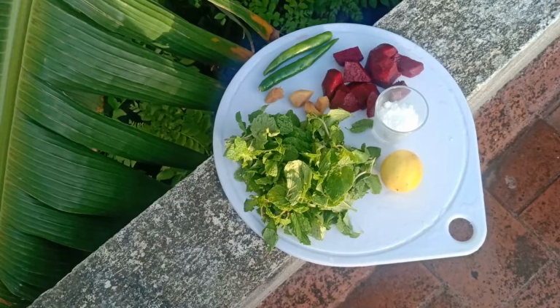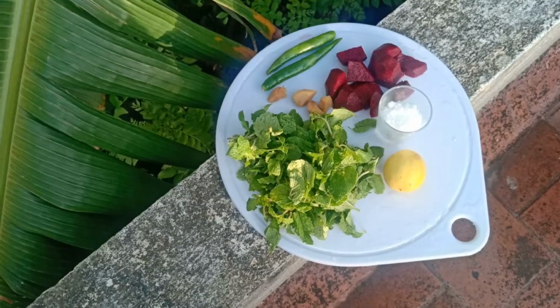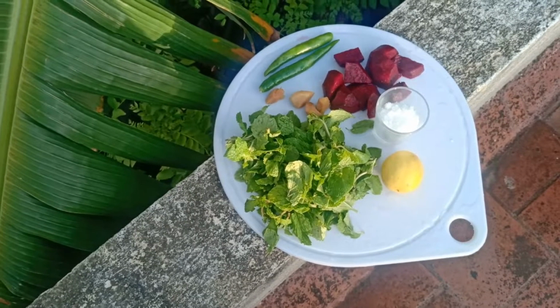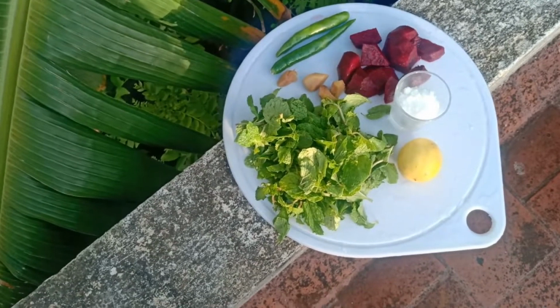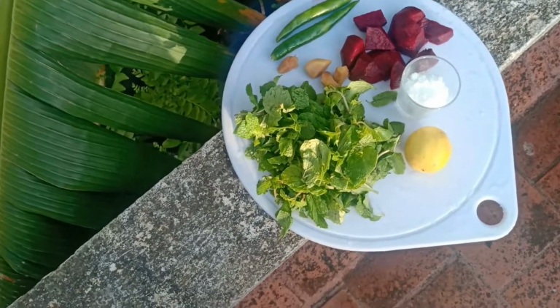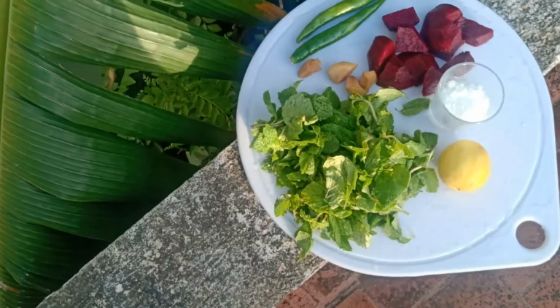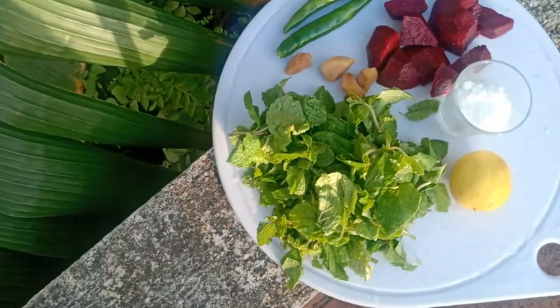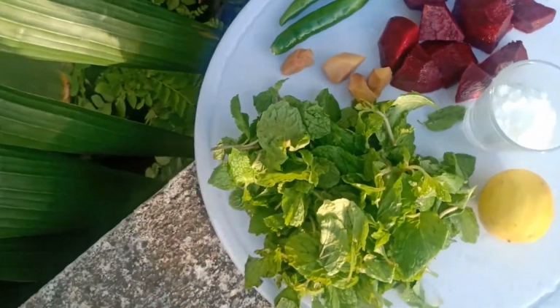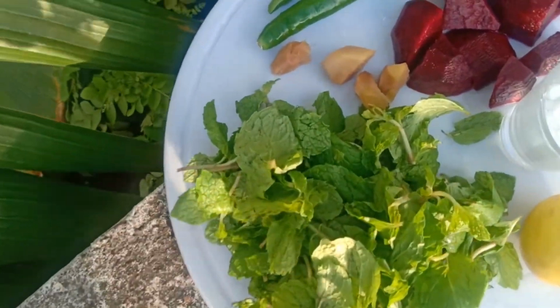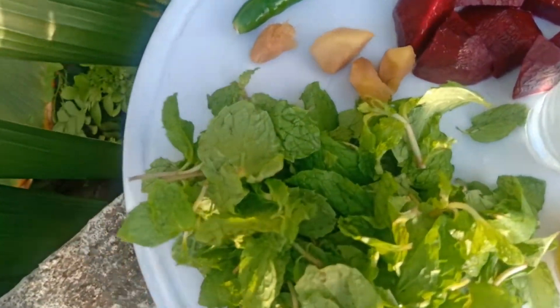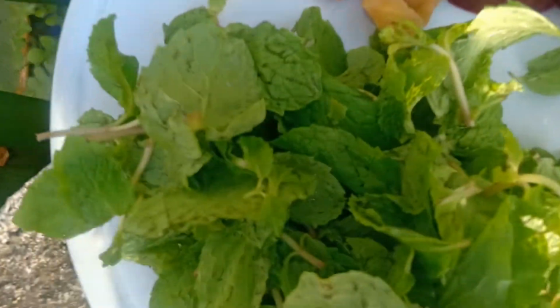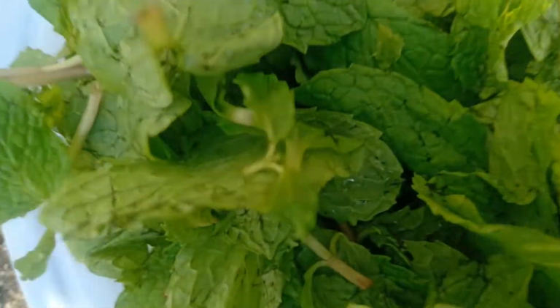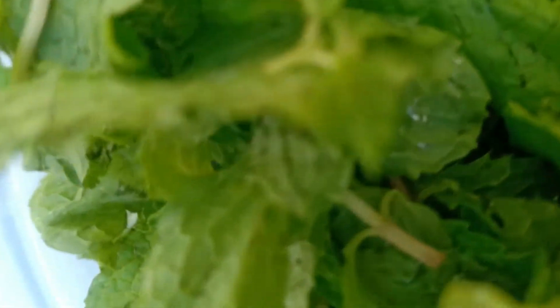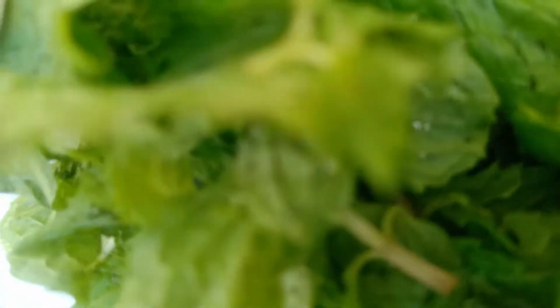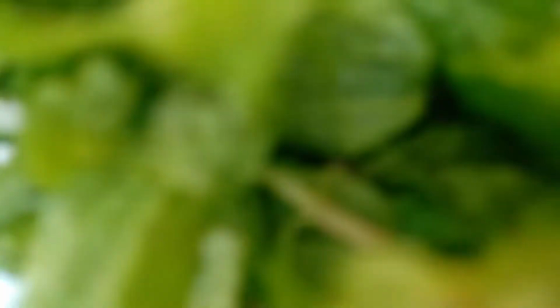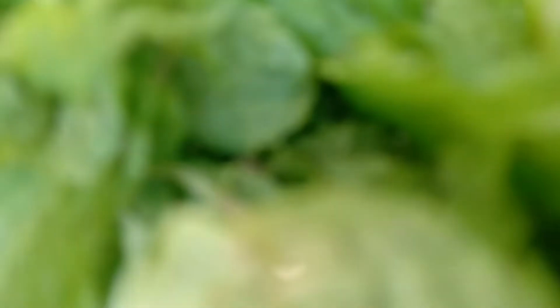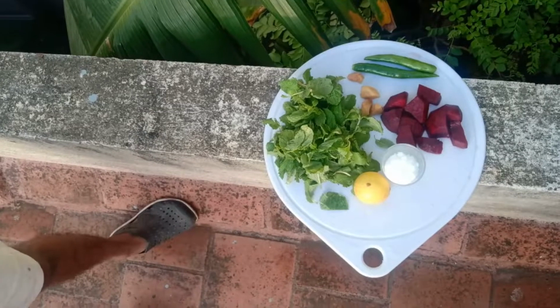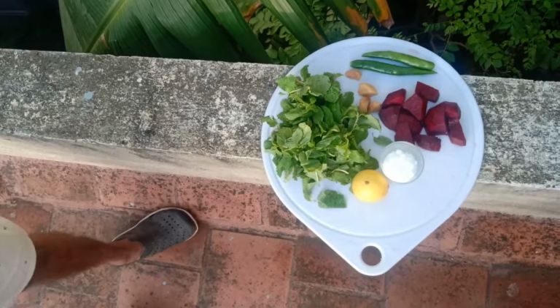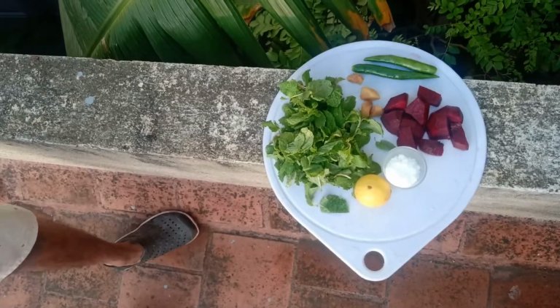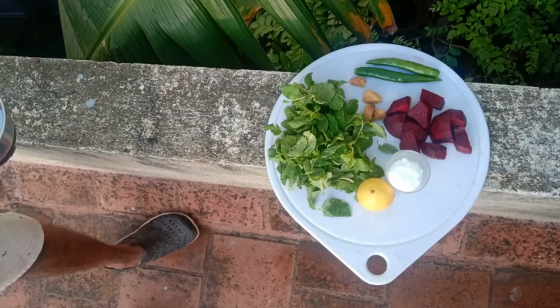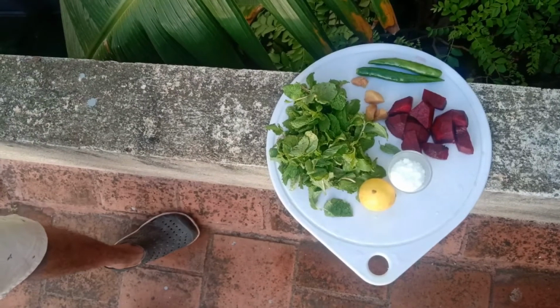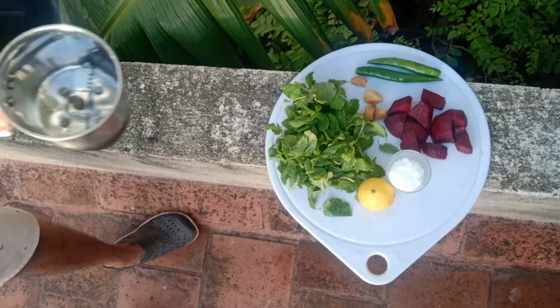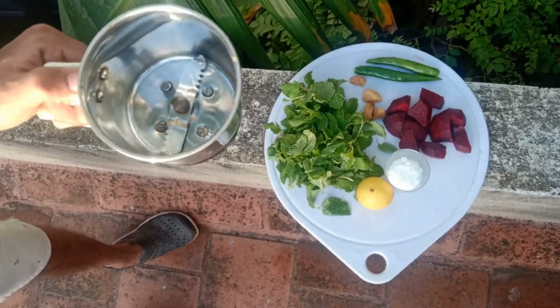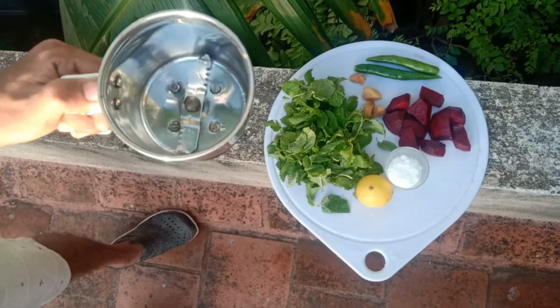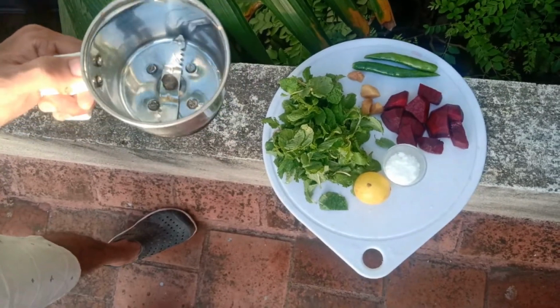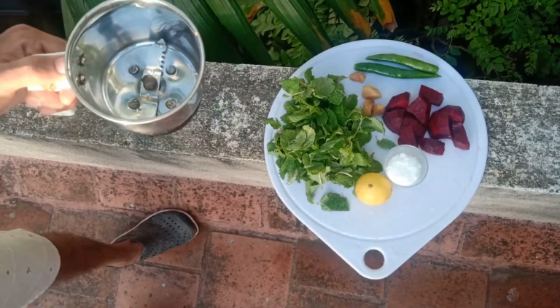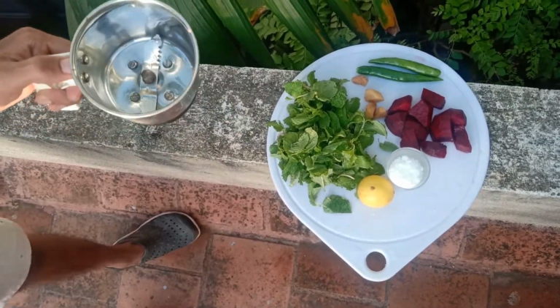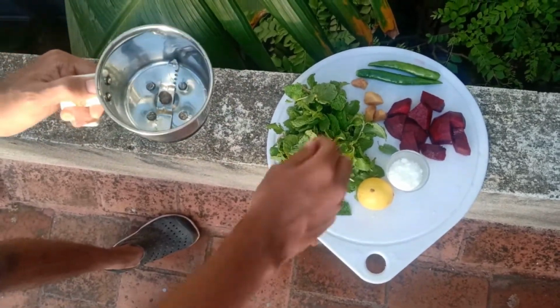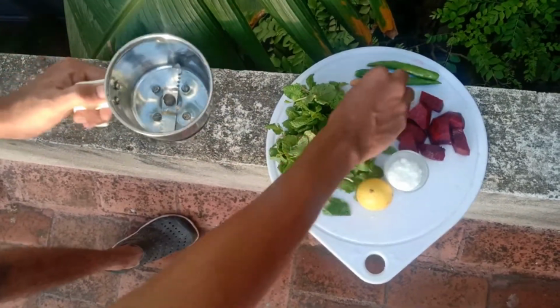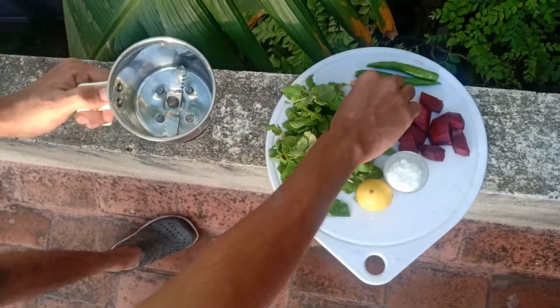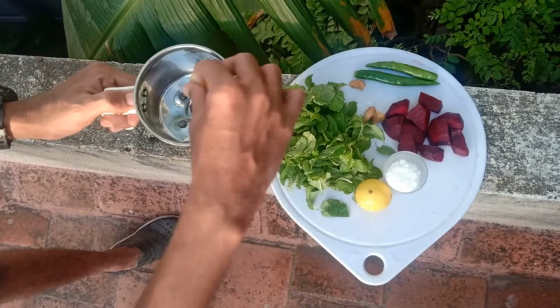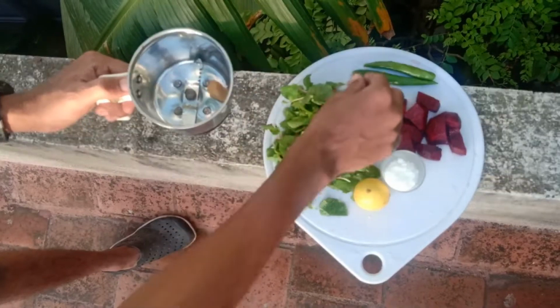Then I chopped the pepper. So let's start. Let's add a little to the mixed jar. First, put the ginger.